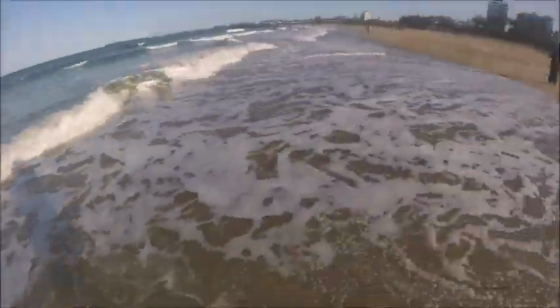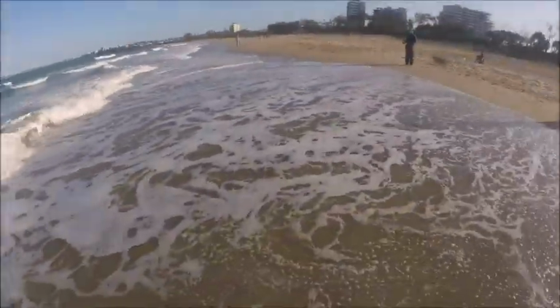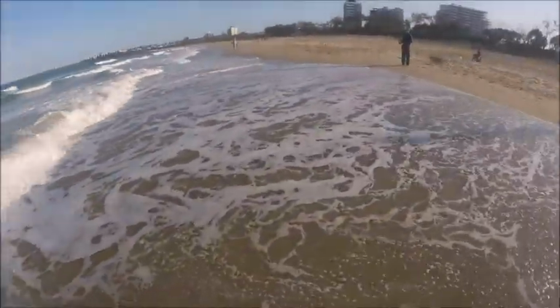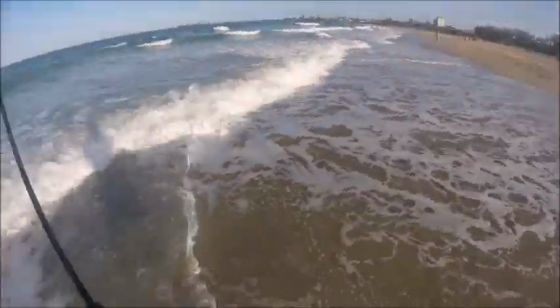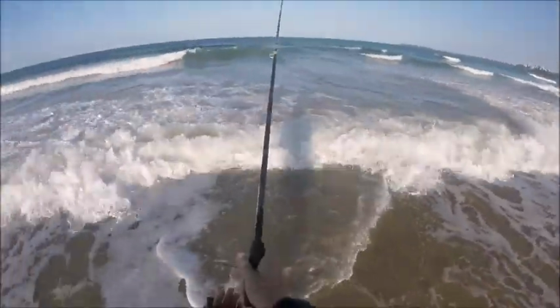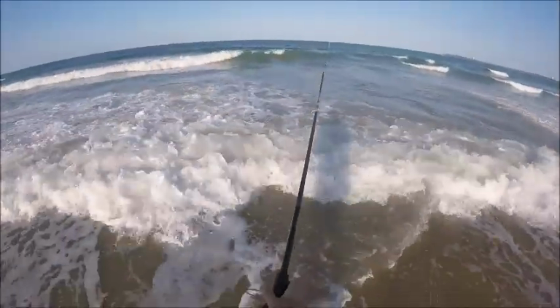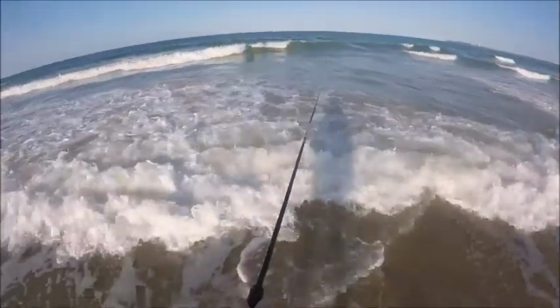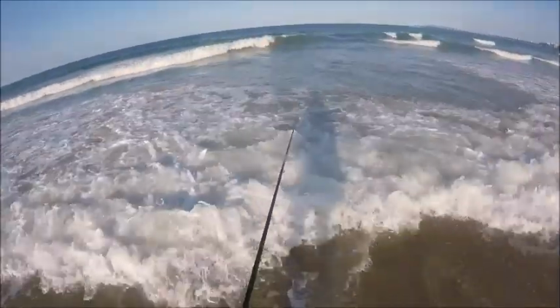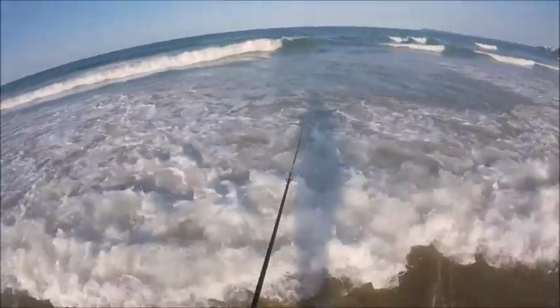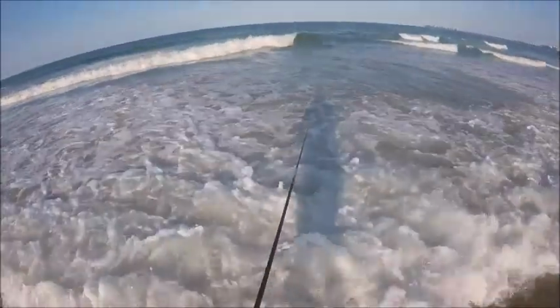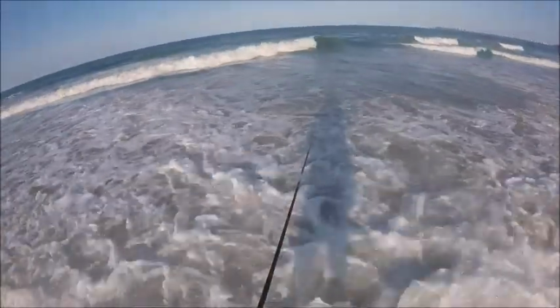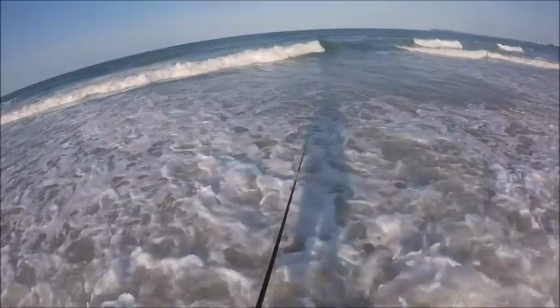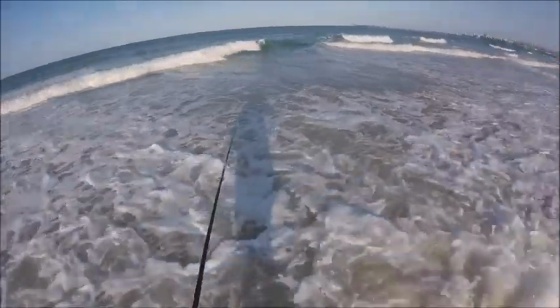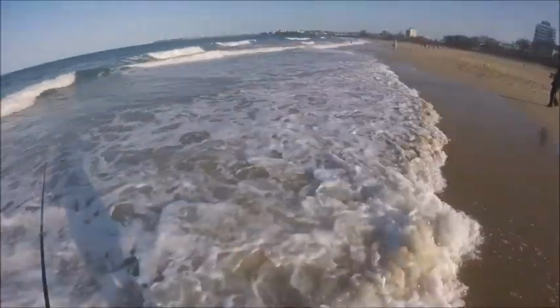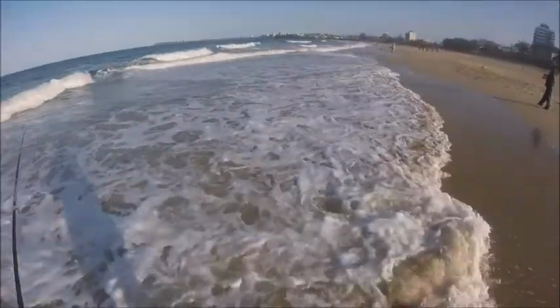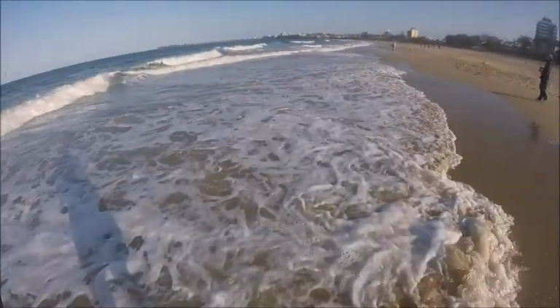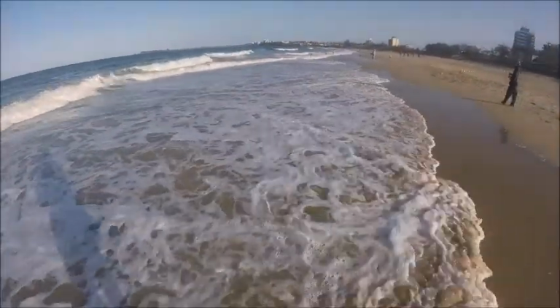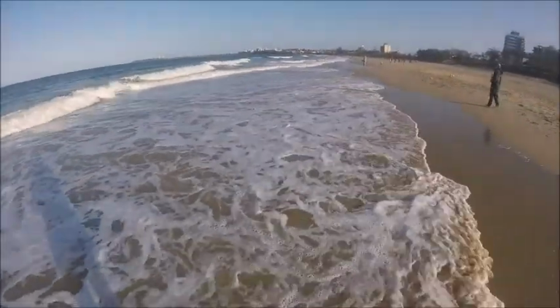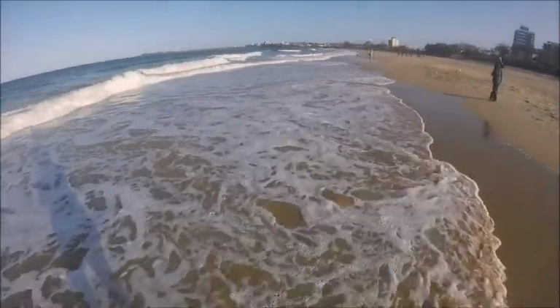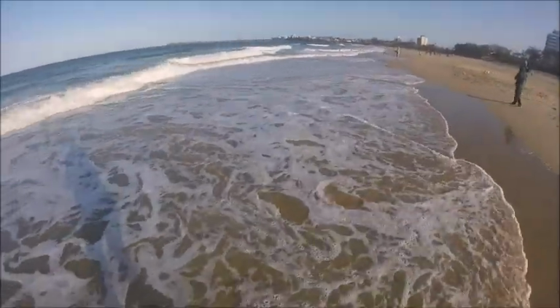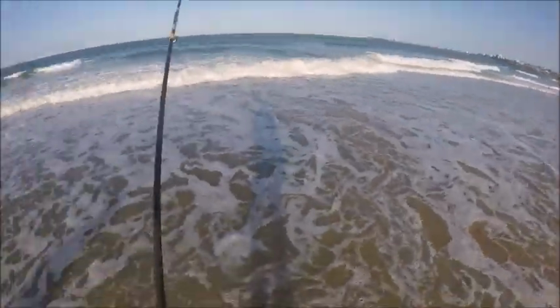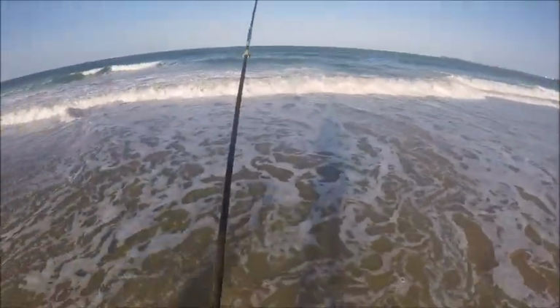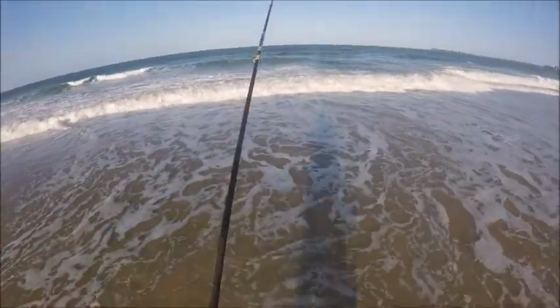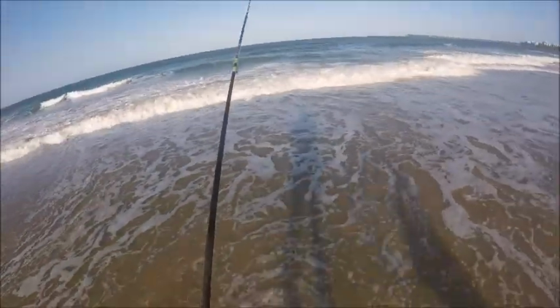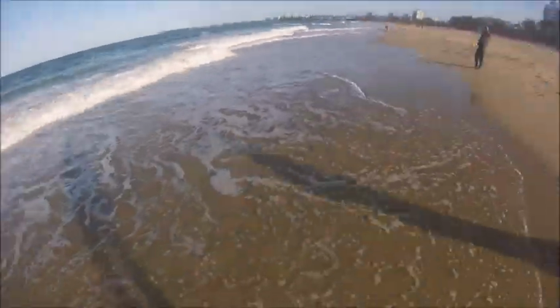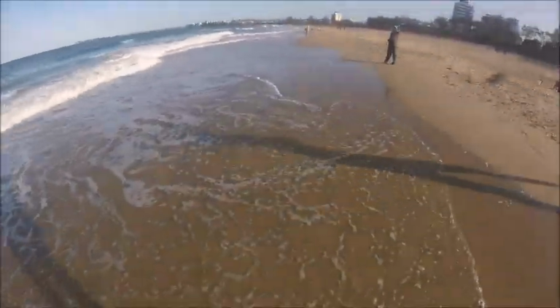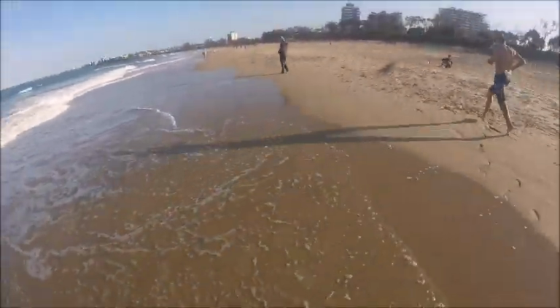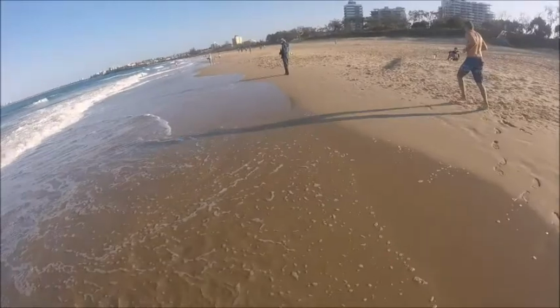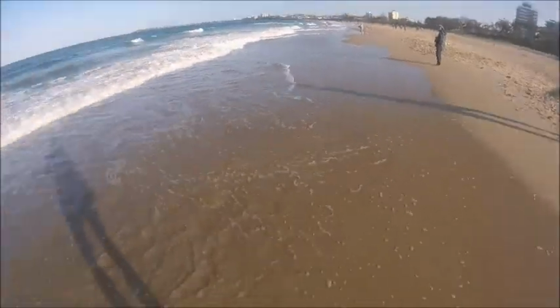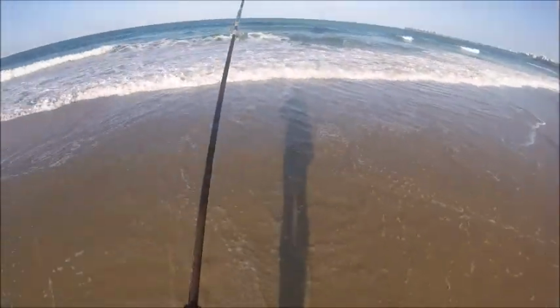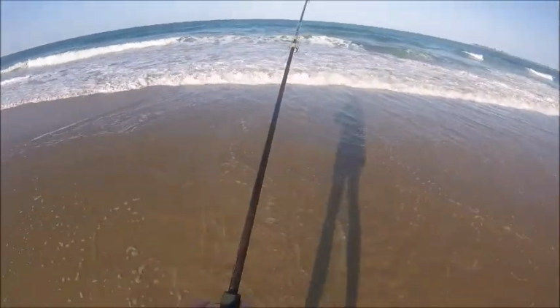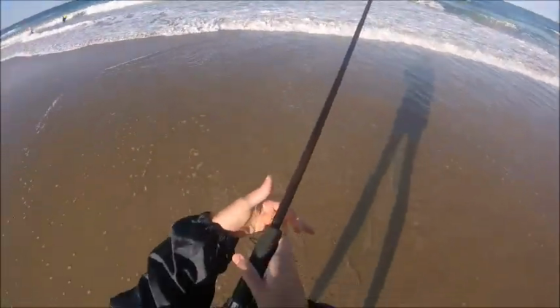Now this is where the improvising starts. We didn't plan to do much beach fishing on this holiday, so we only brought the one beach rod that I'm using. But obviously Dad still wanted to fish.